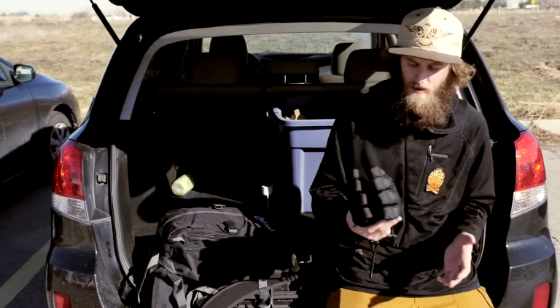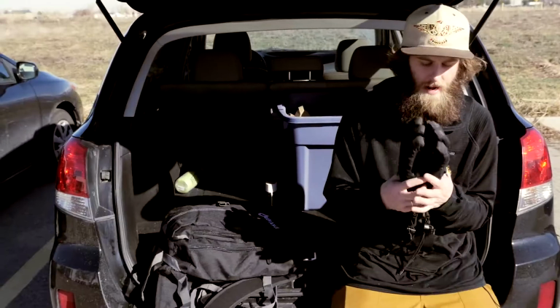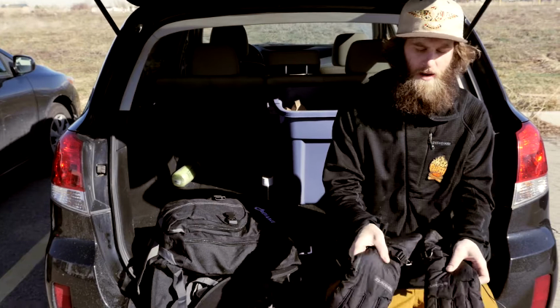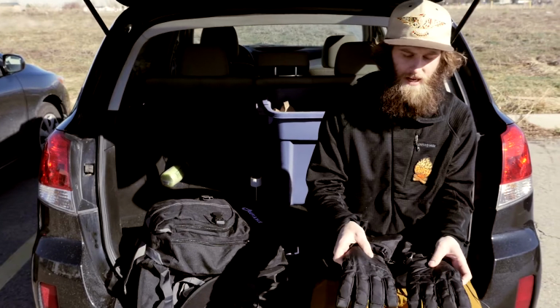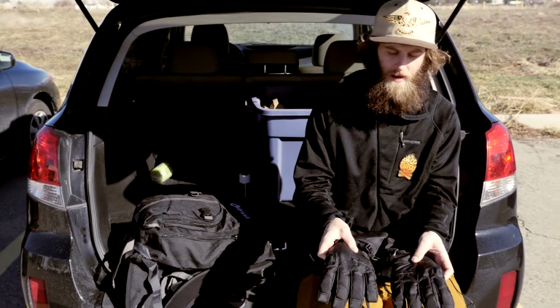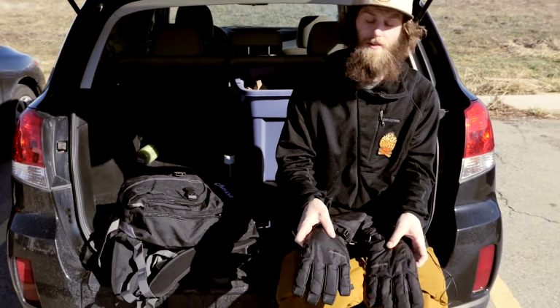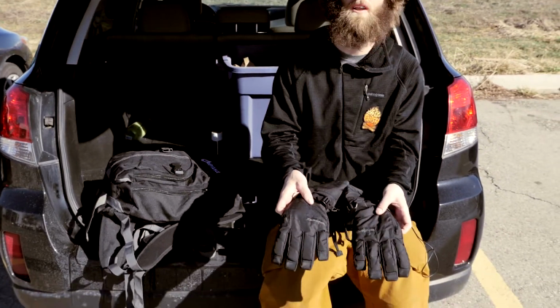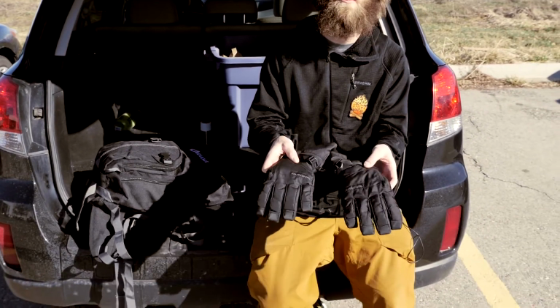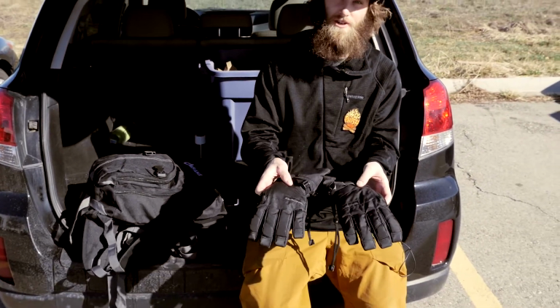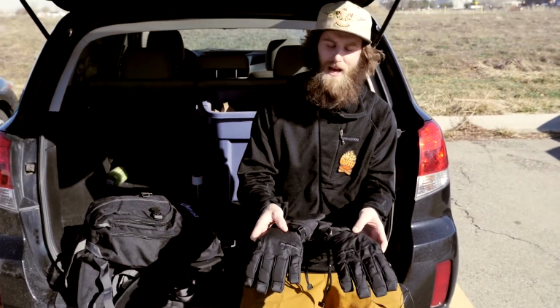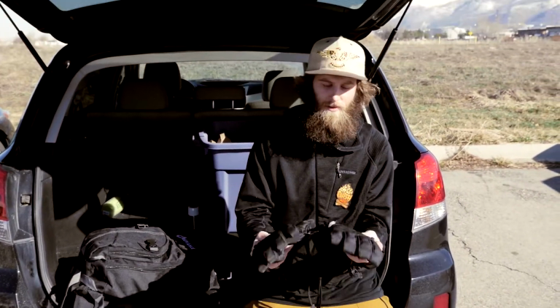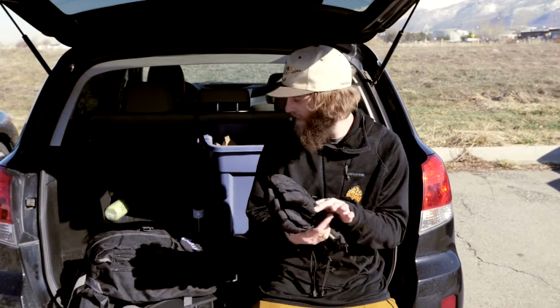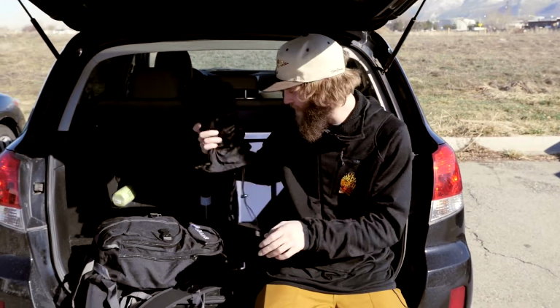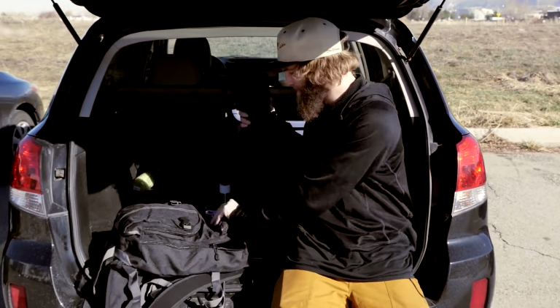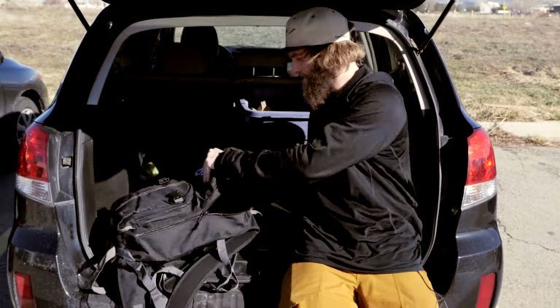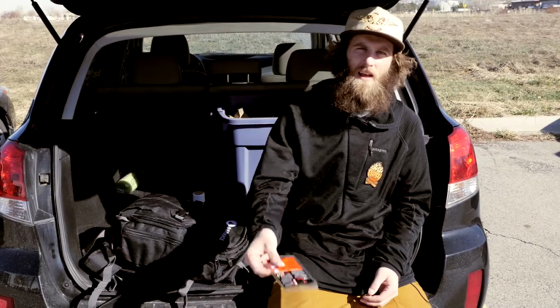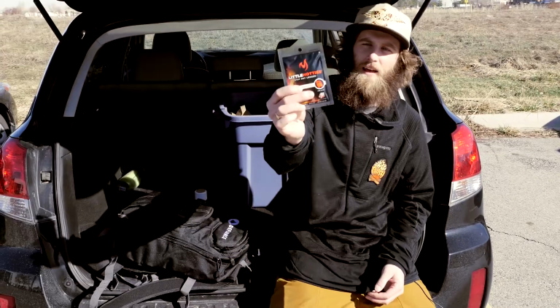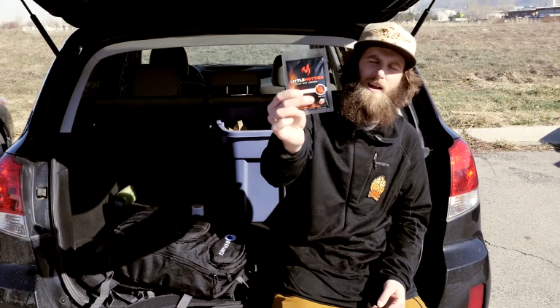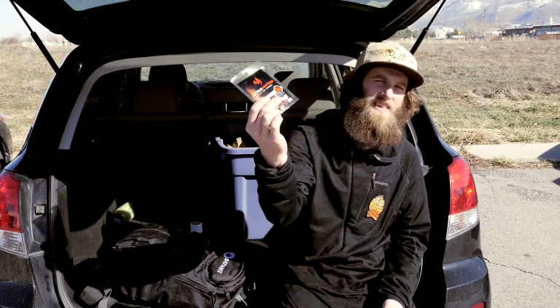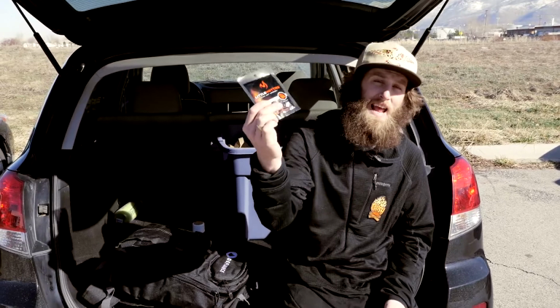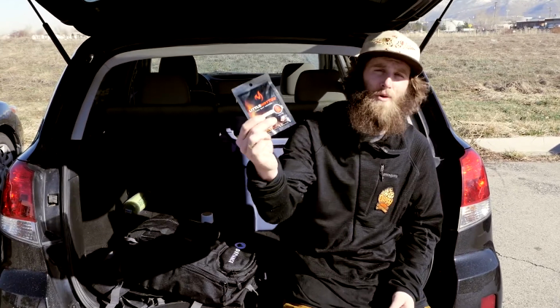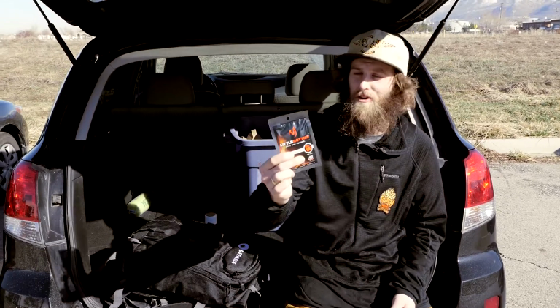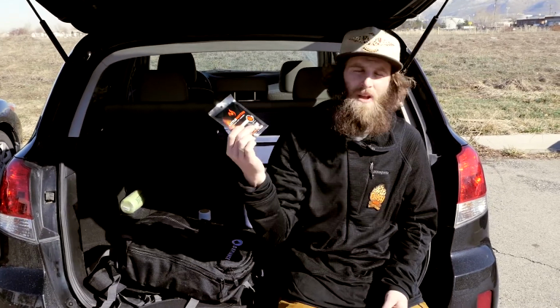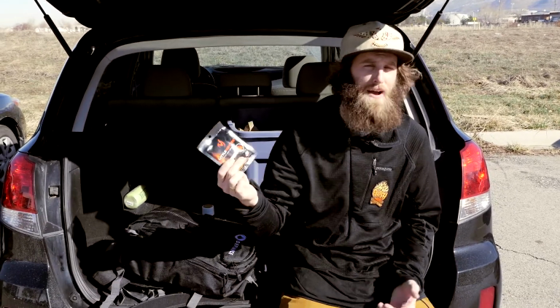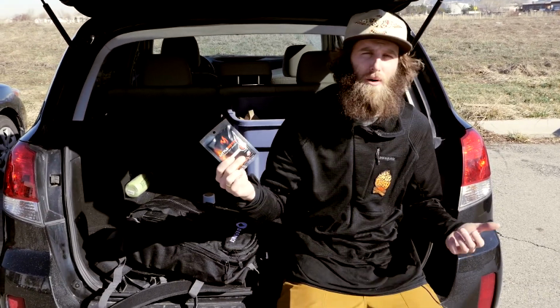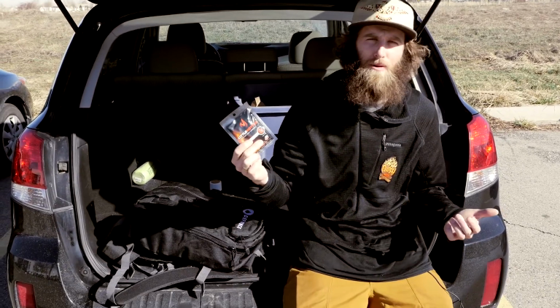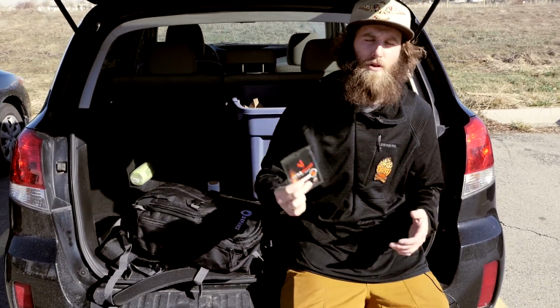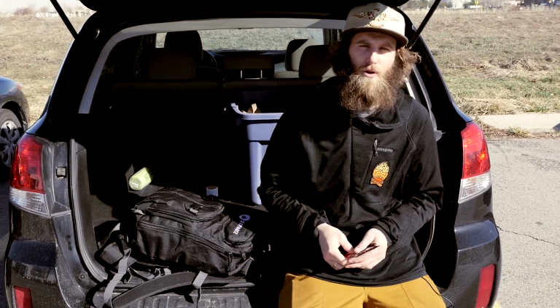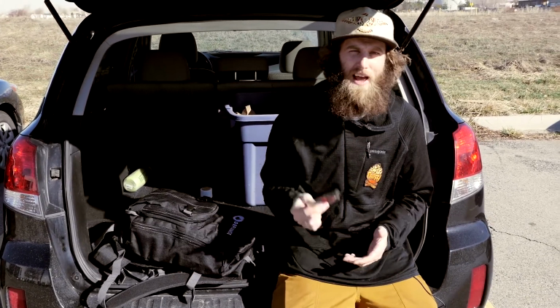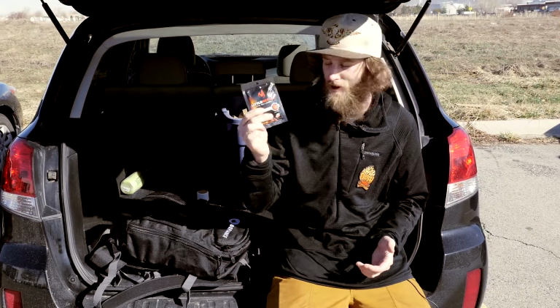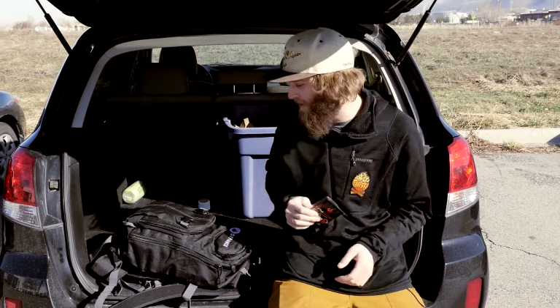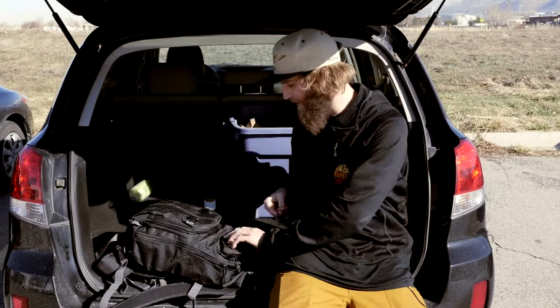Next item is my gloves — another essential, got to keep those hands warm. Next is a set of hand warmers. You never know when it's going to be a super cold day and you're going to want a set of these.